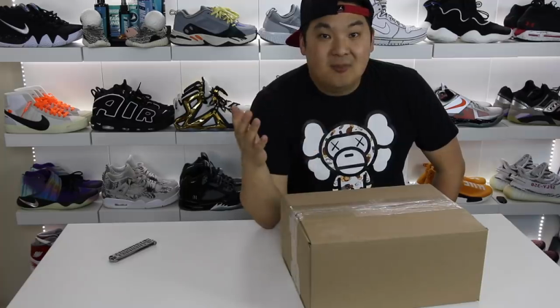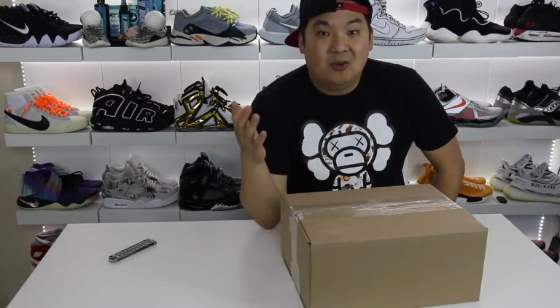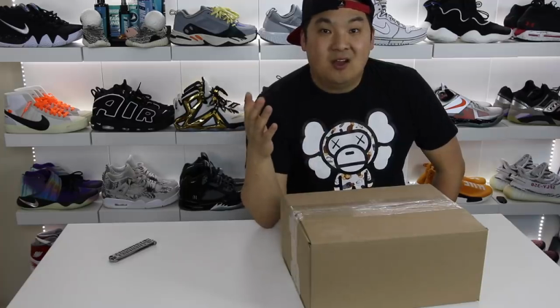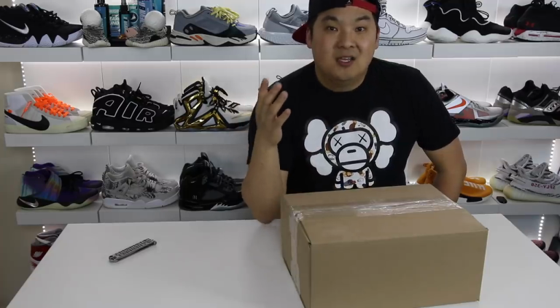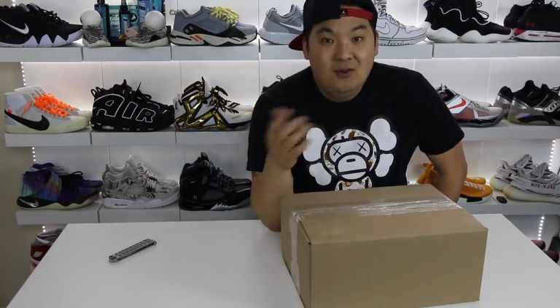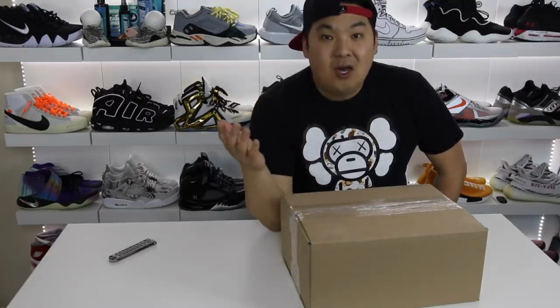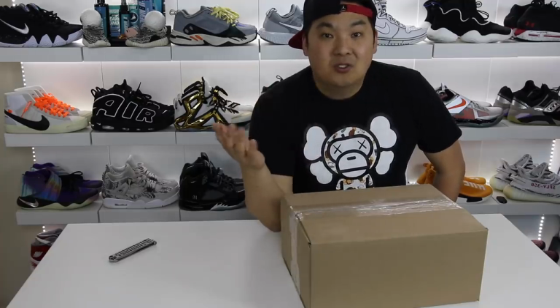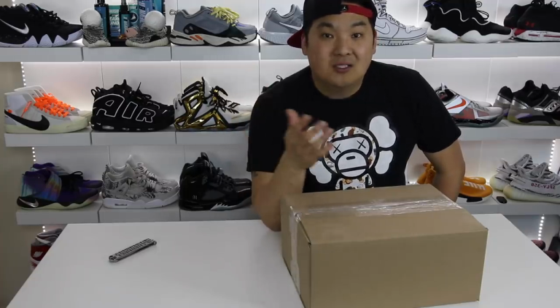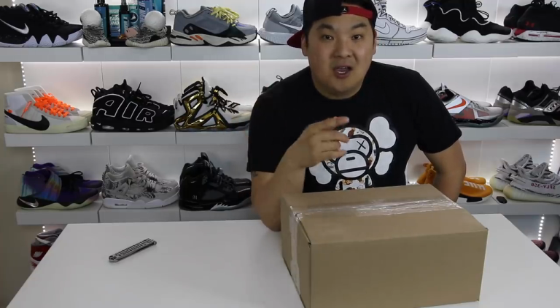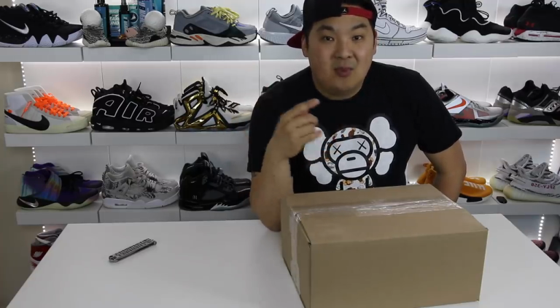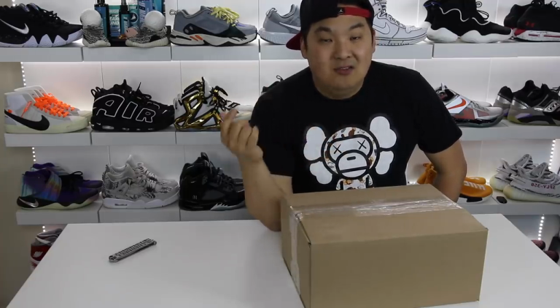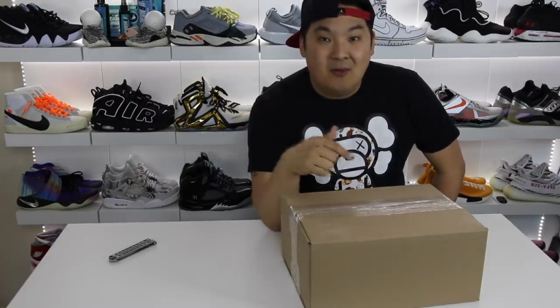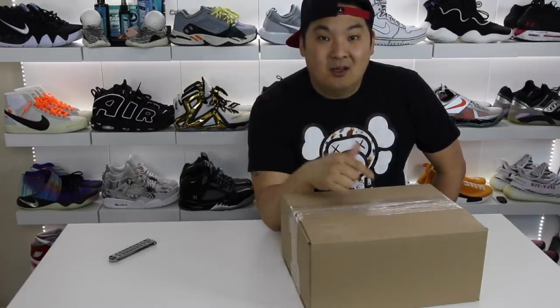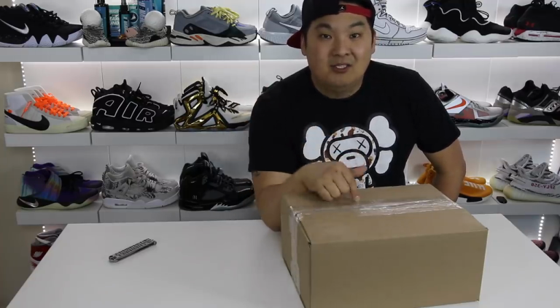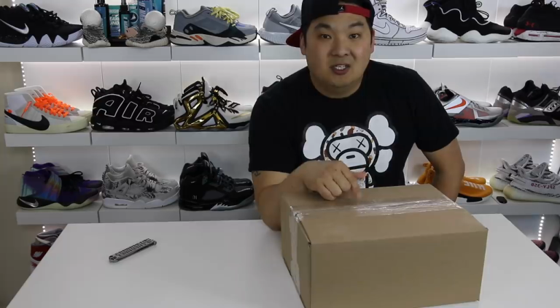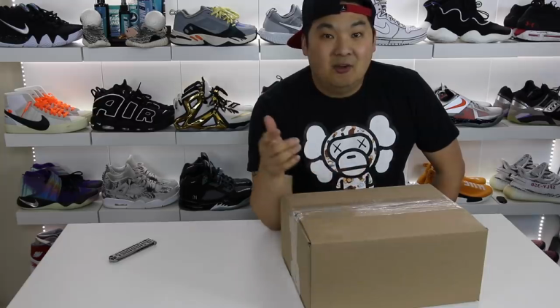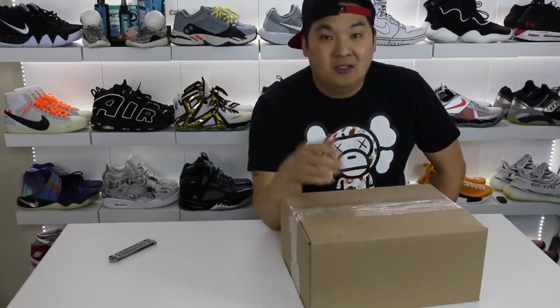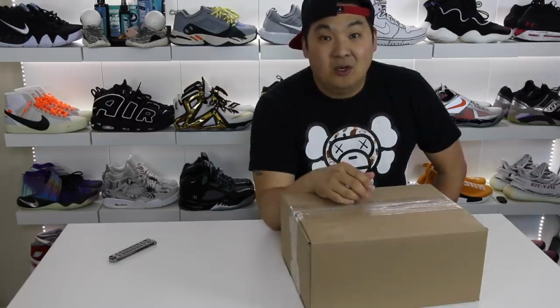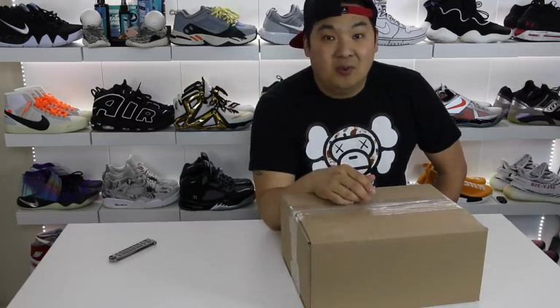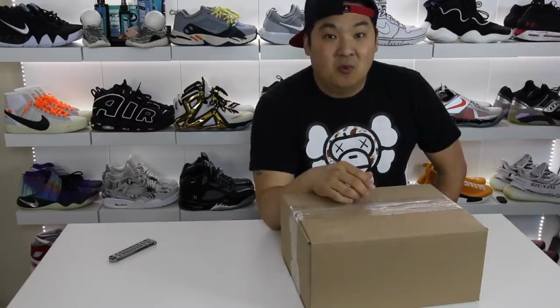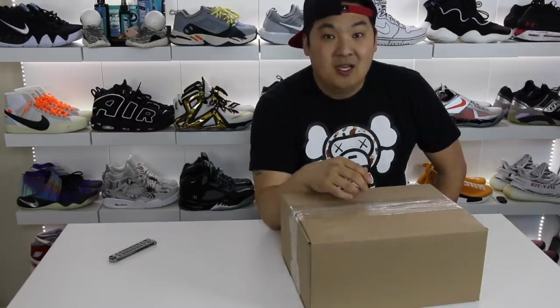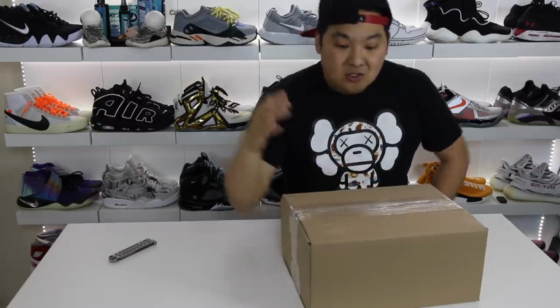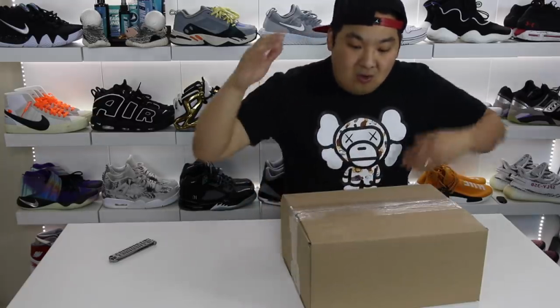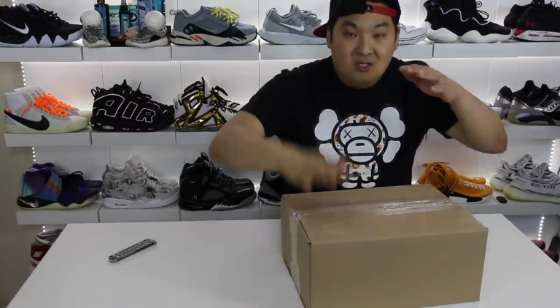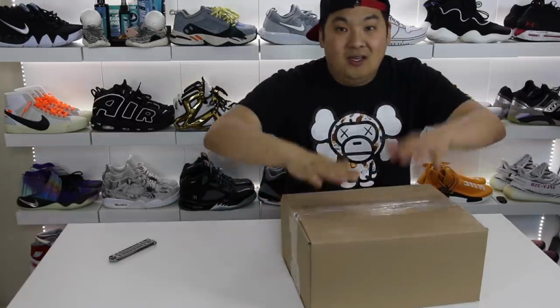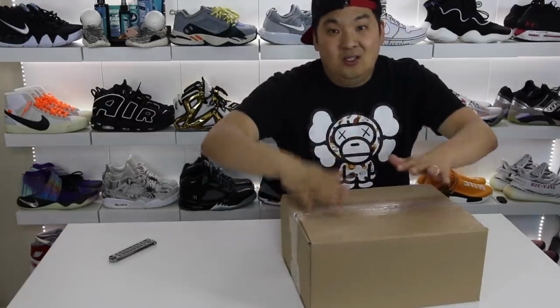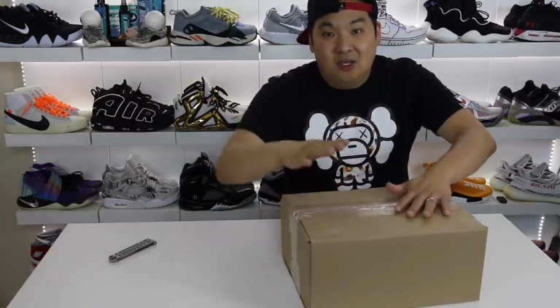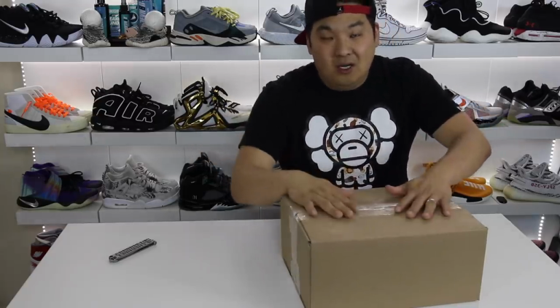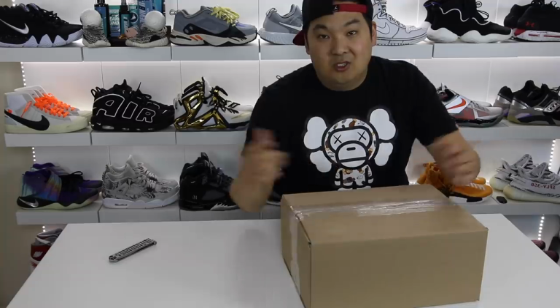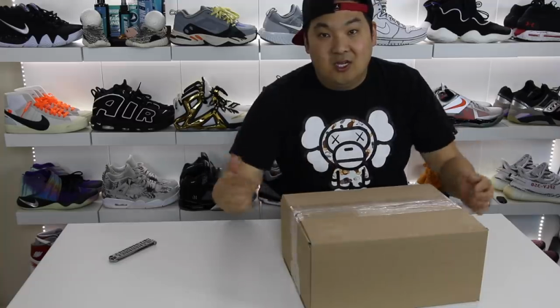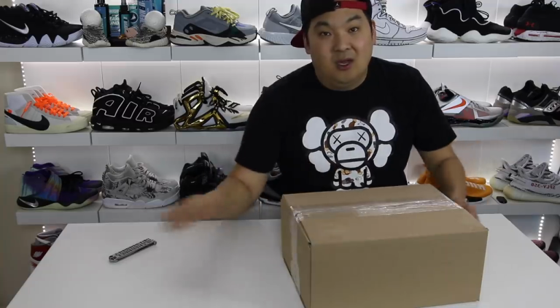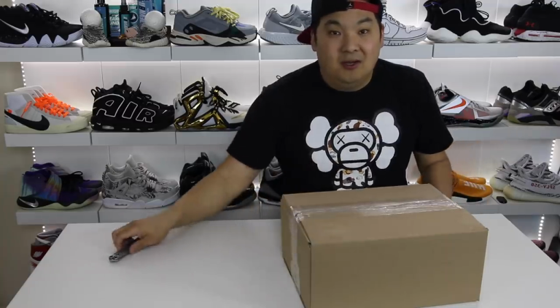That's the back story on StockX. If you've bought or sold on StockX in the past, leave a comment in the comment section and let everybody else know what your experience was. So let's go ahead and get into the big moment — I want to show you guys what we got right here.